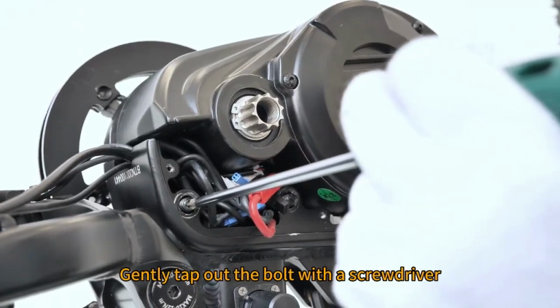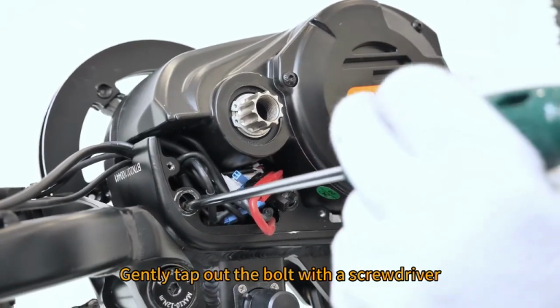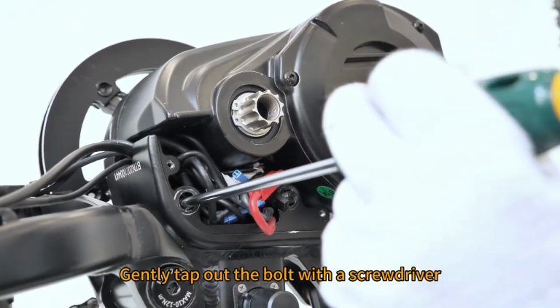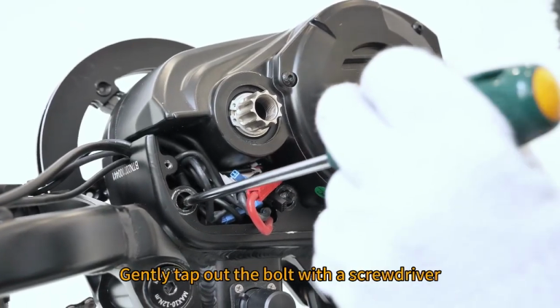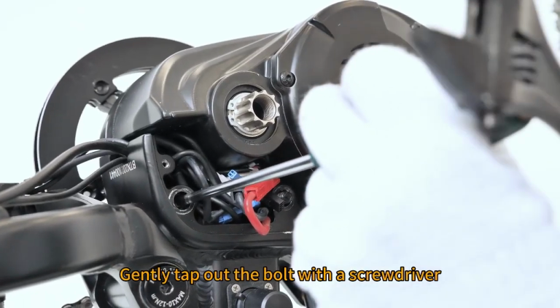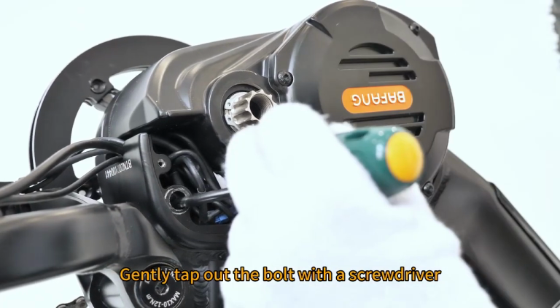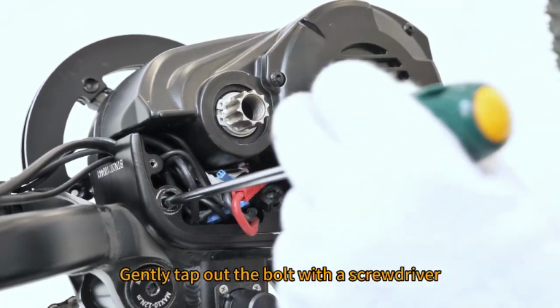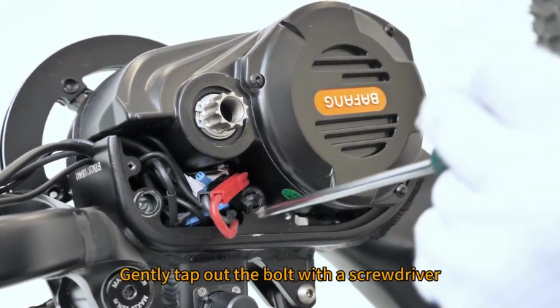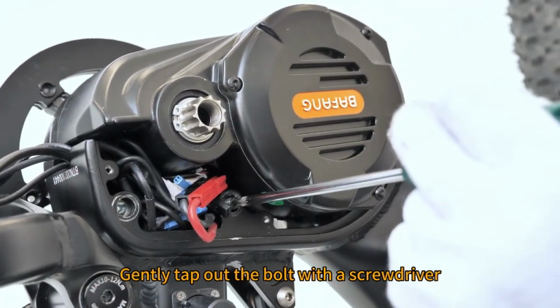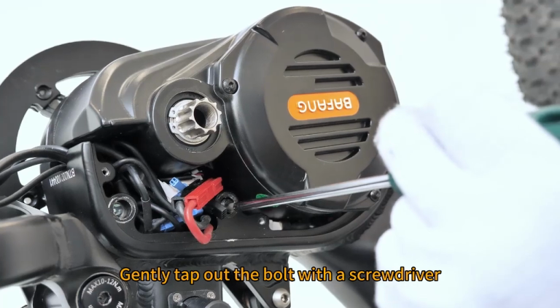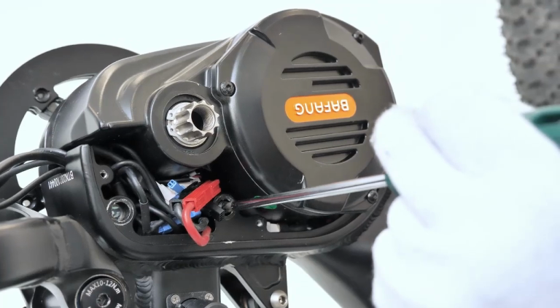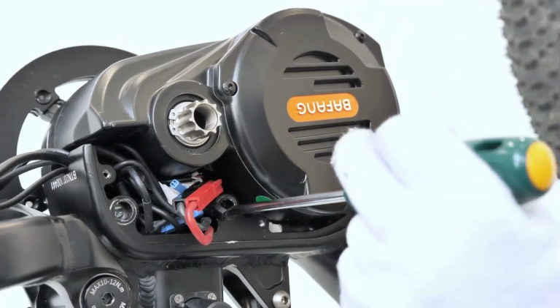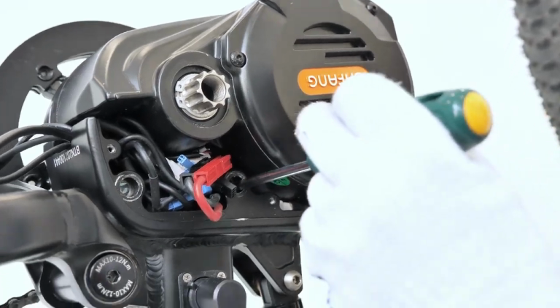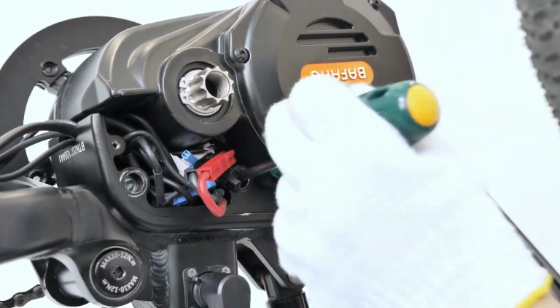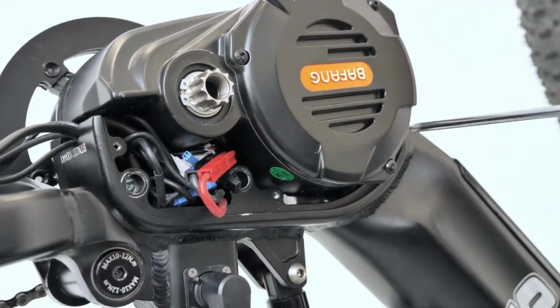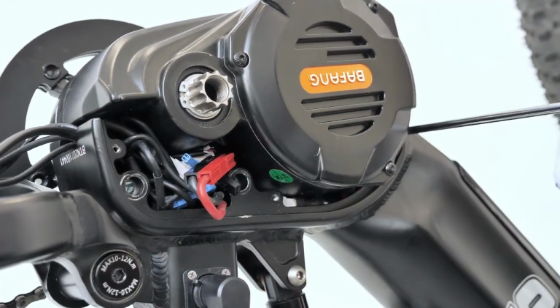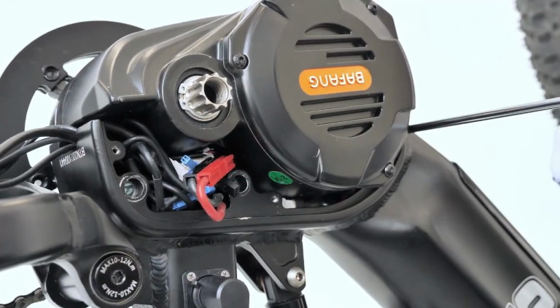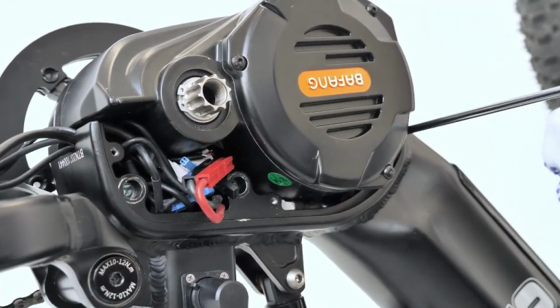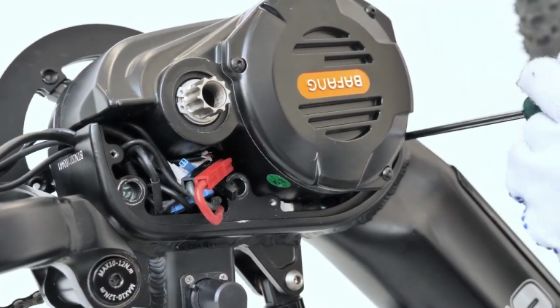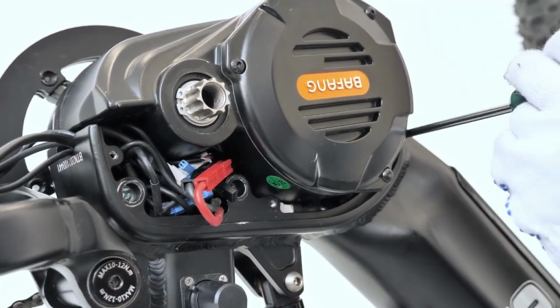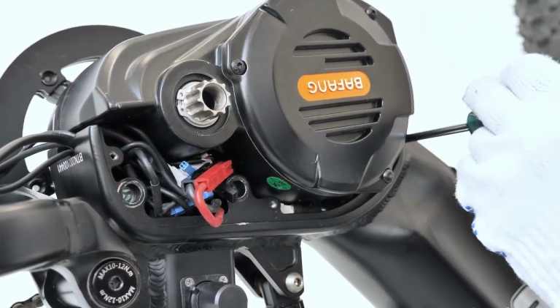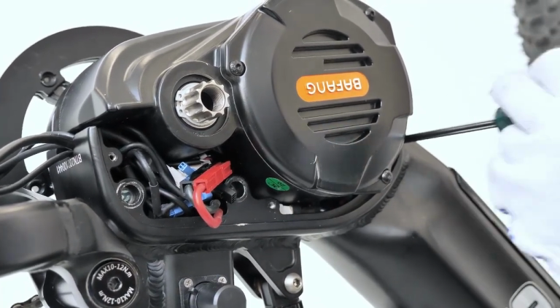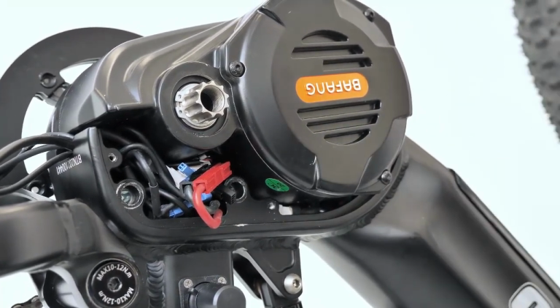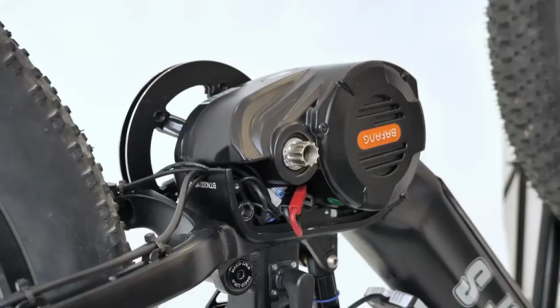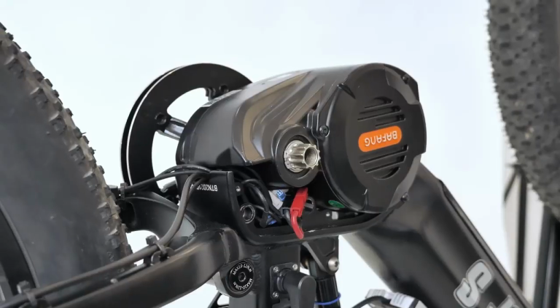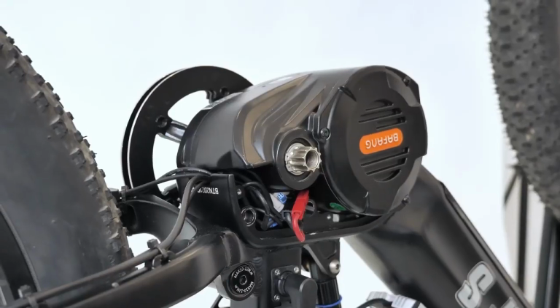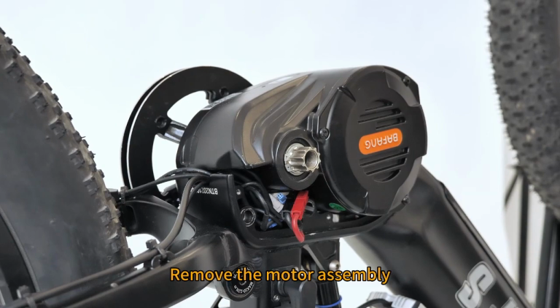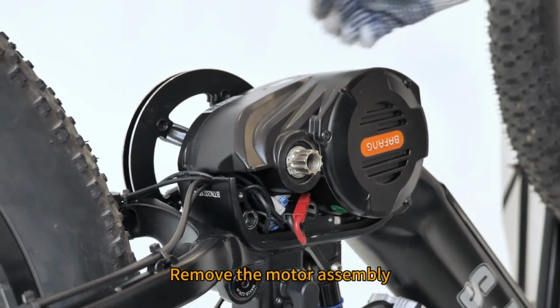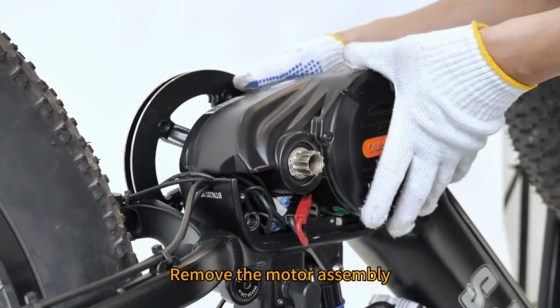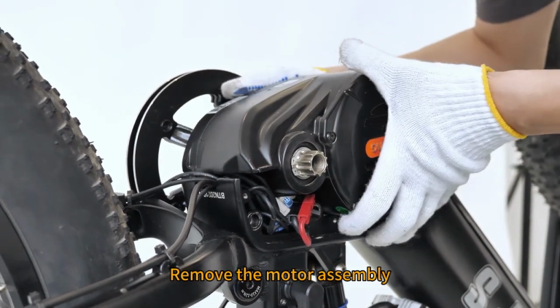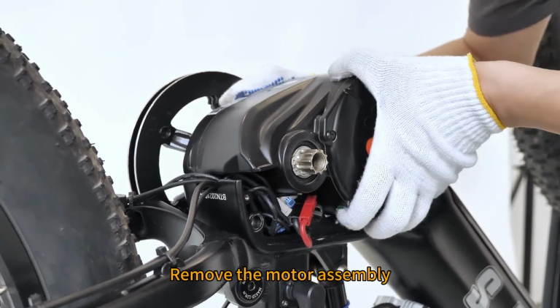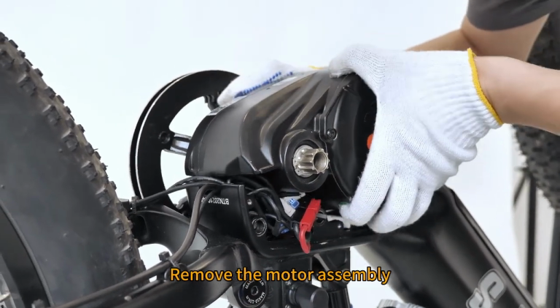Gently tap out the bolt with a screwdriver. Remove the motor assembly.